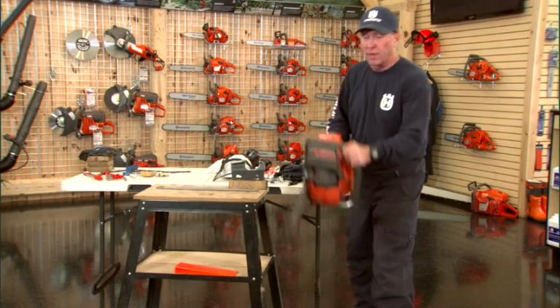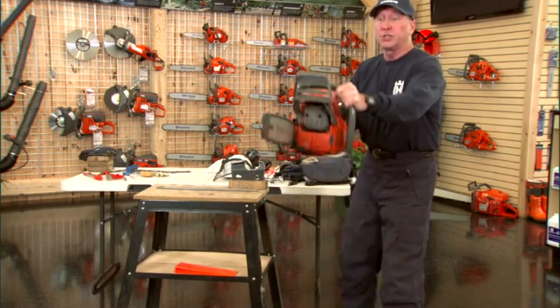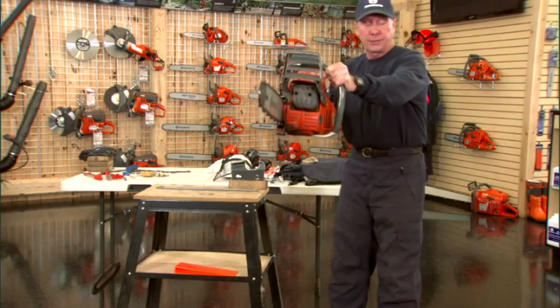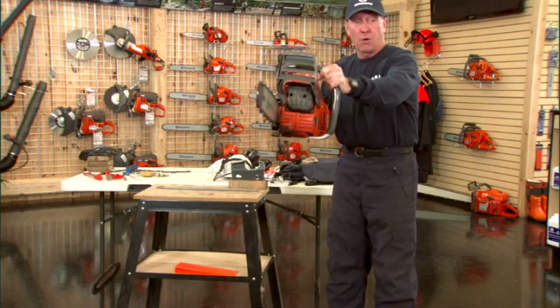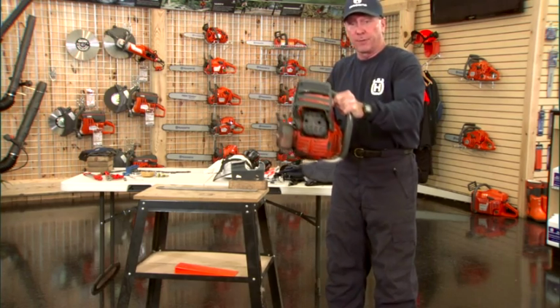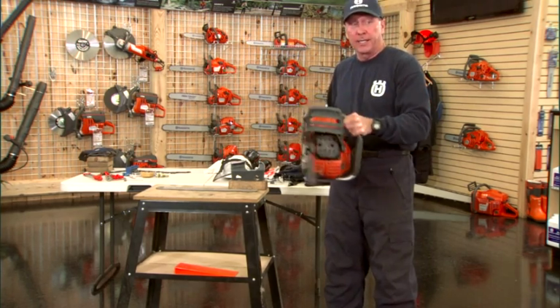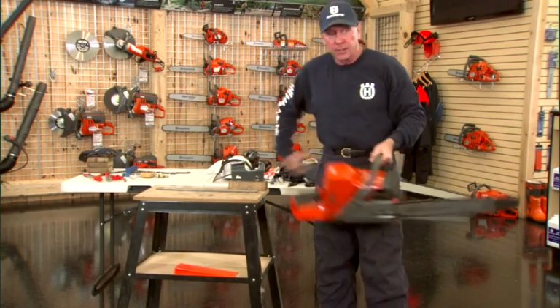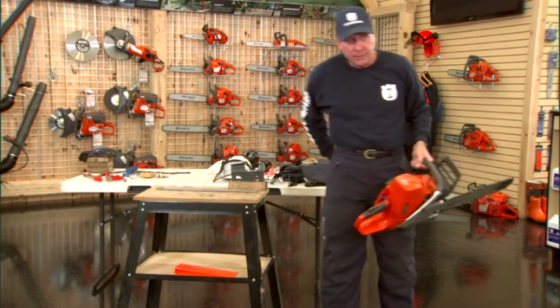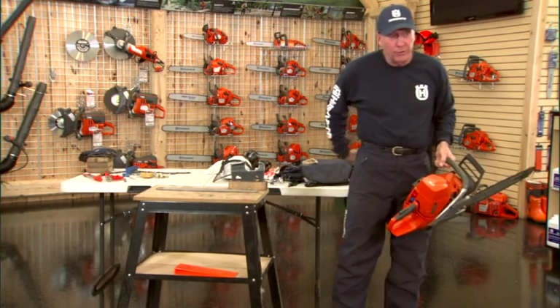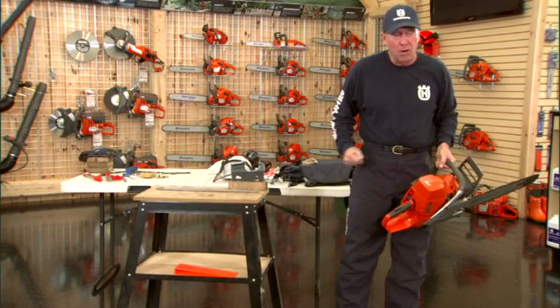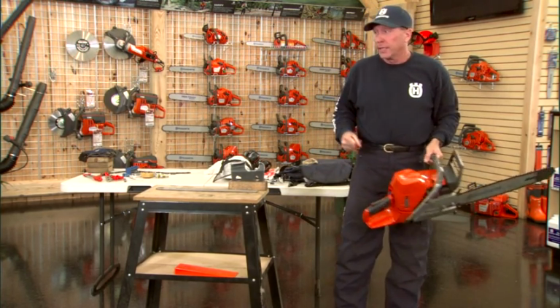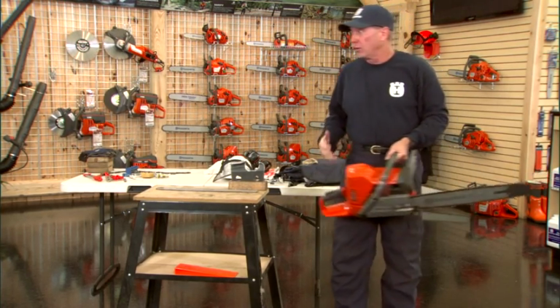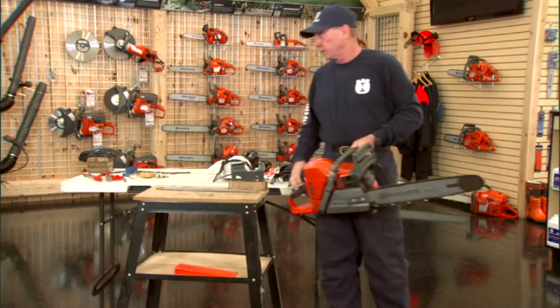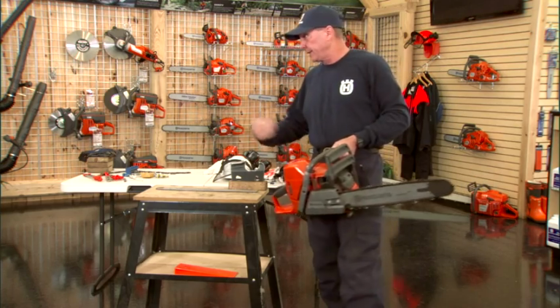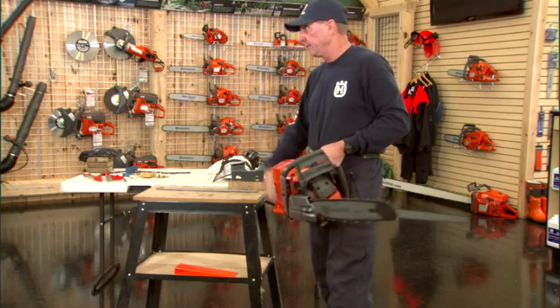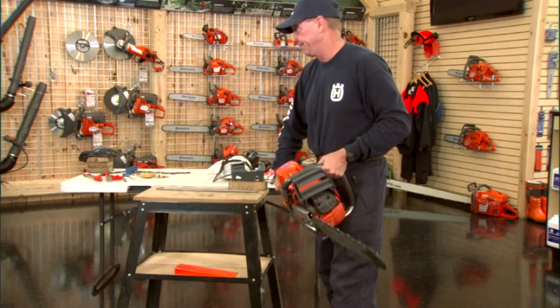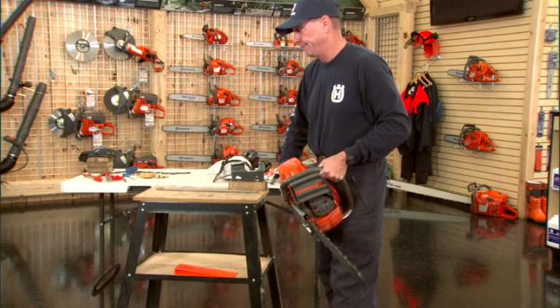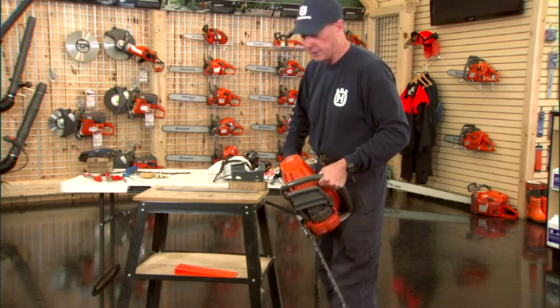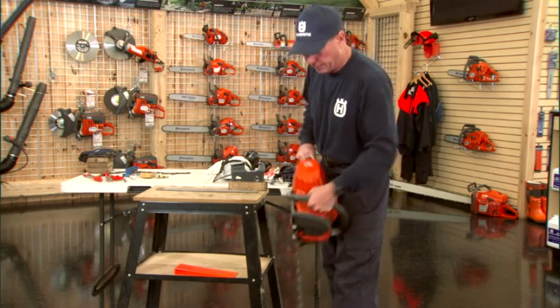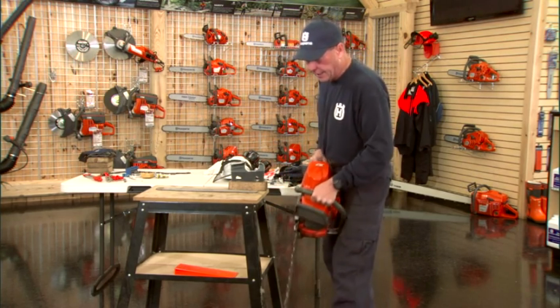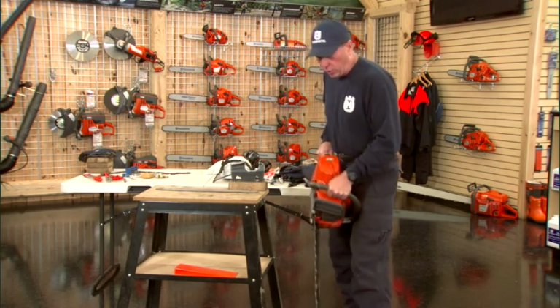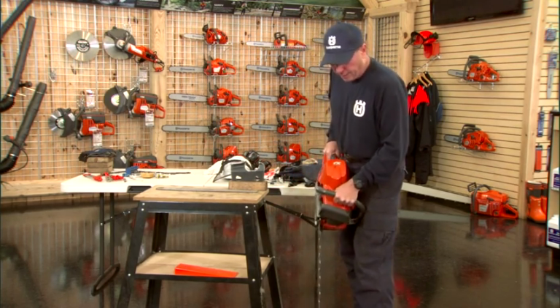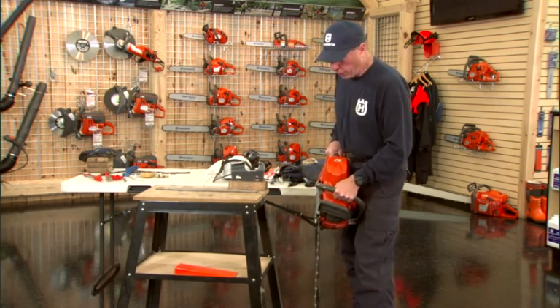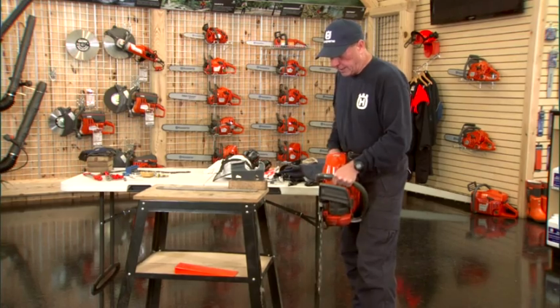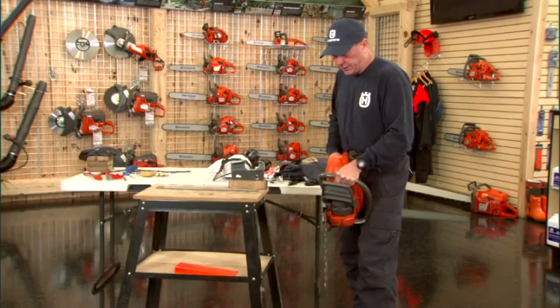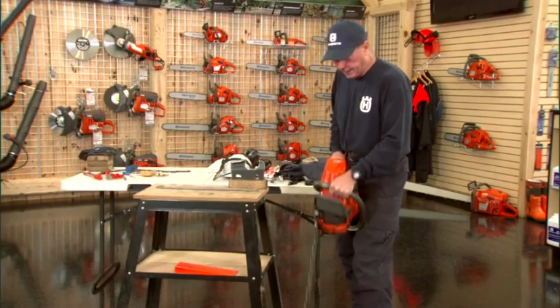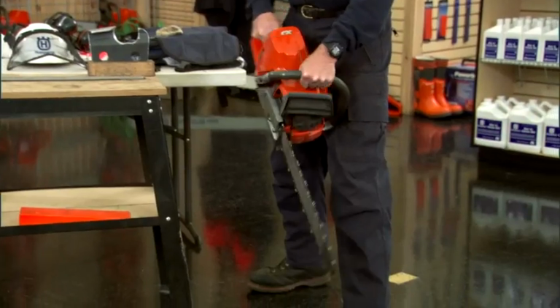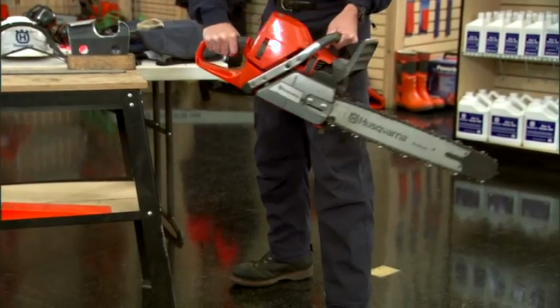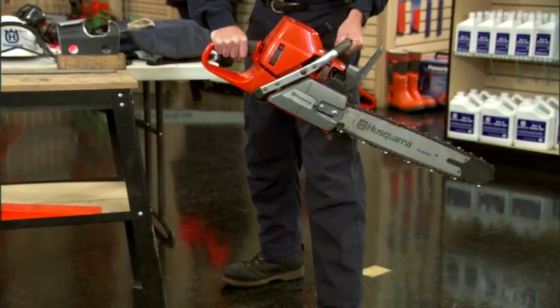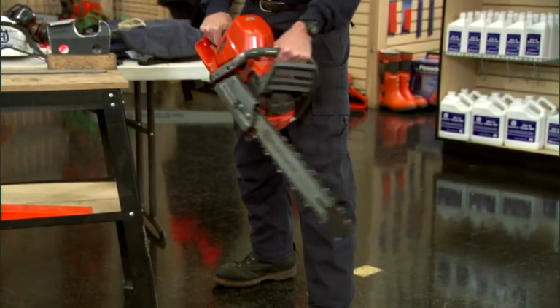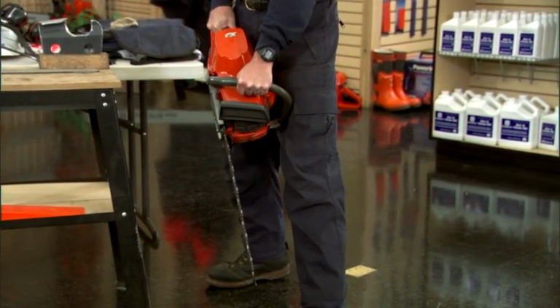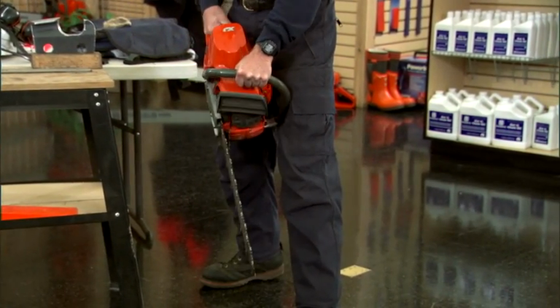For every inch you move that chainsaw away from your body, it increases the load on your lumbar, and load creates fatigue and a chance of injury. So the left leg forward, the right leg receded, thumbs gripped around the handles — lock down.